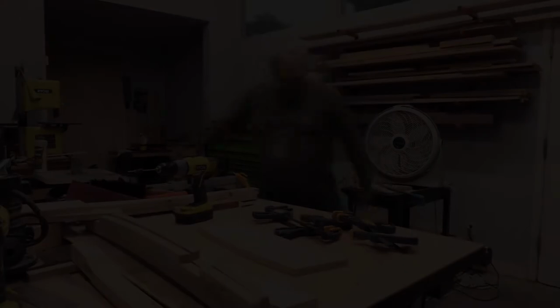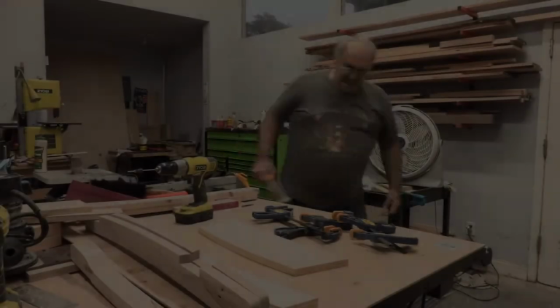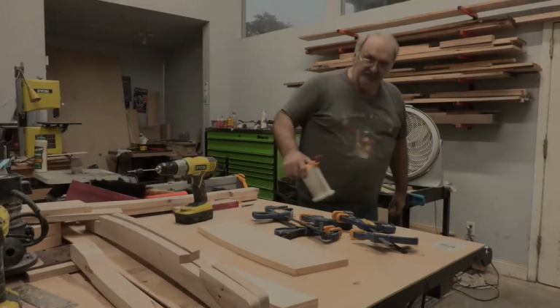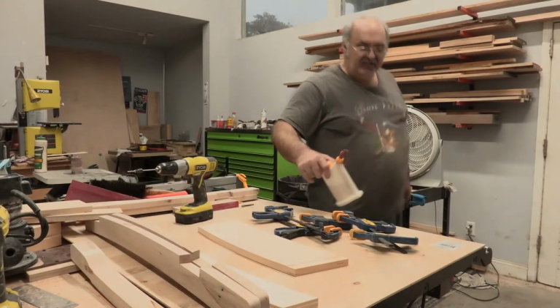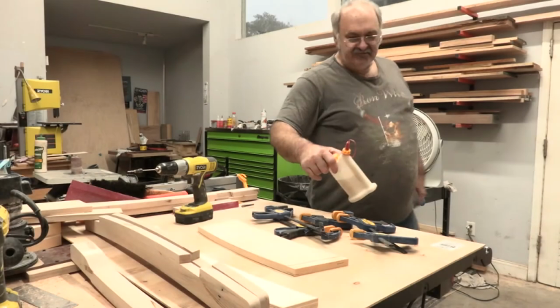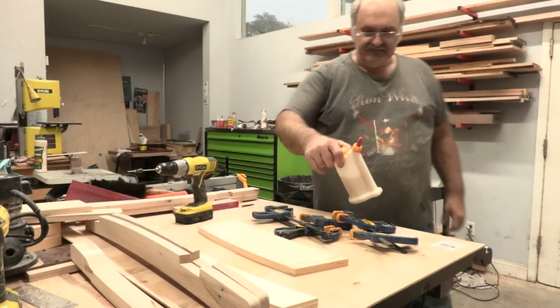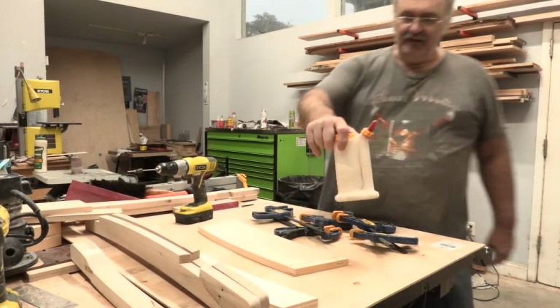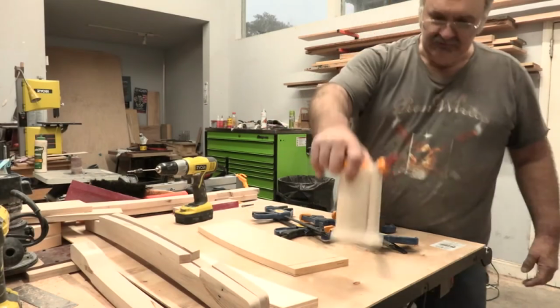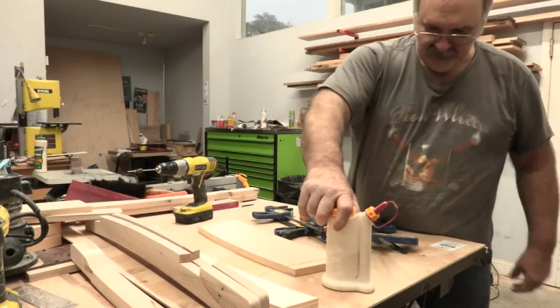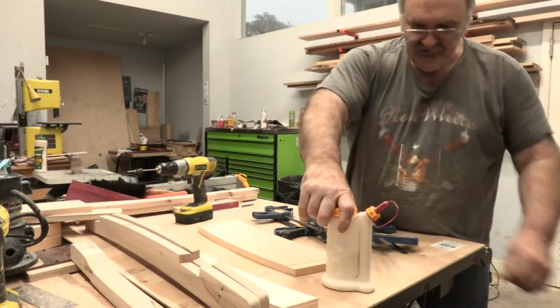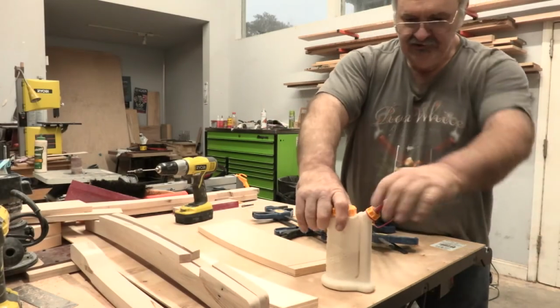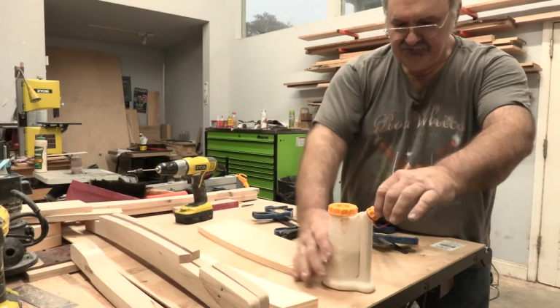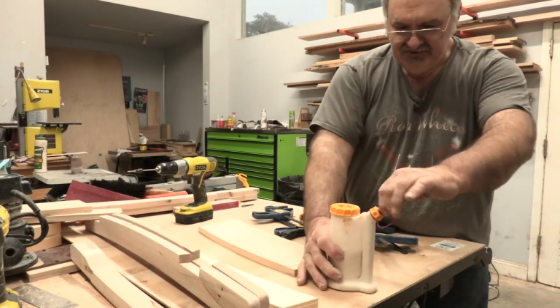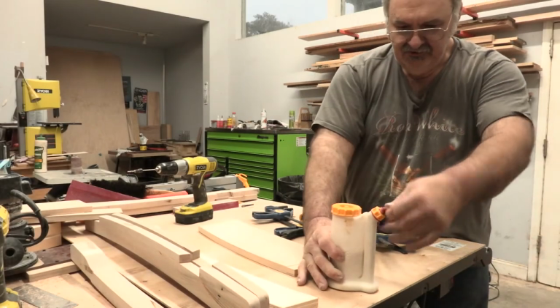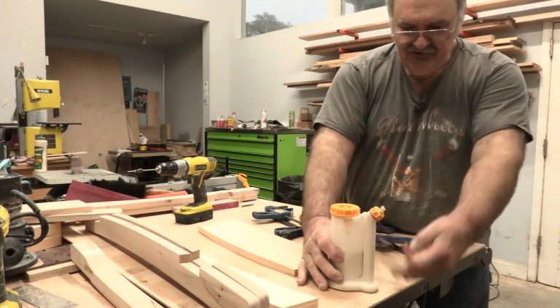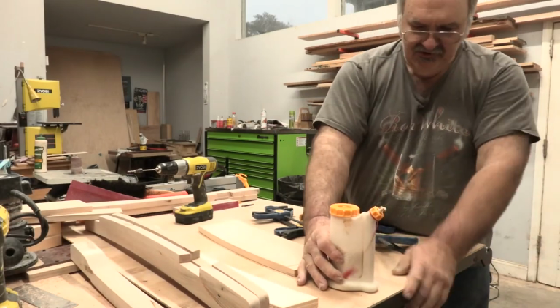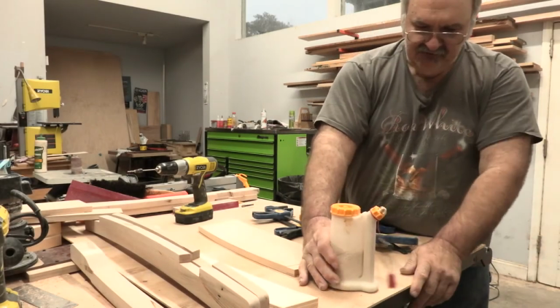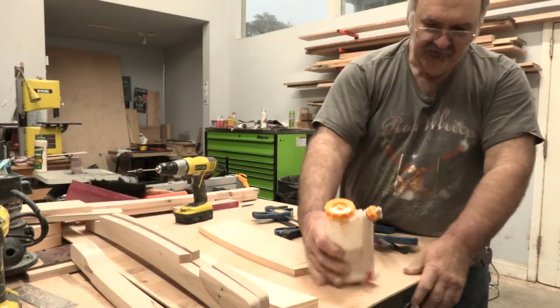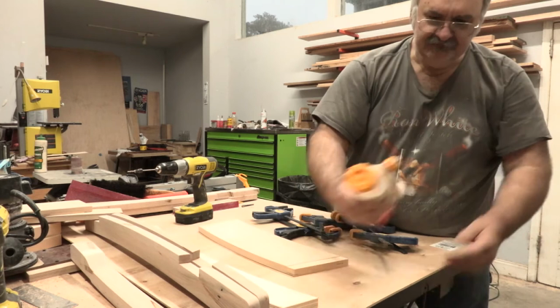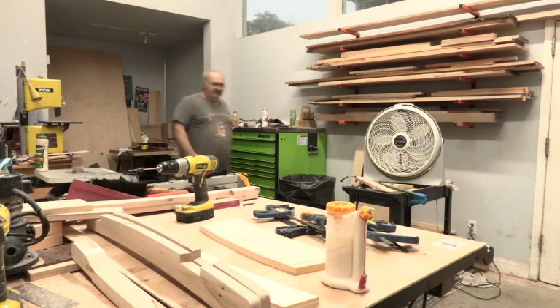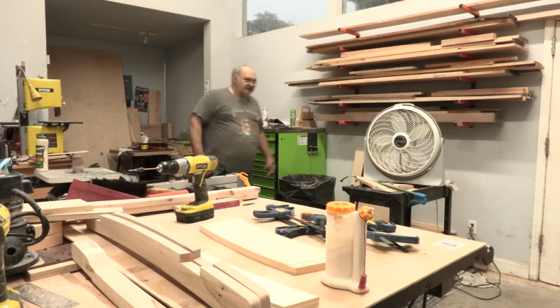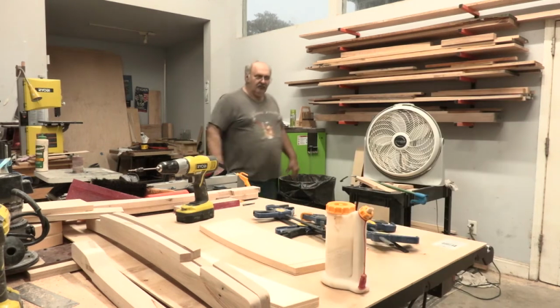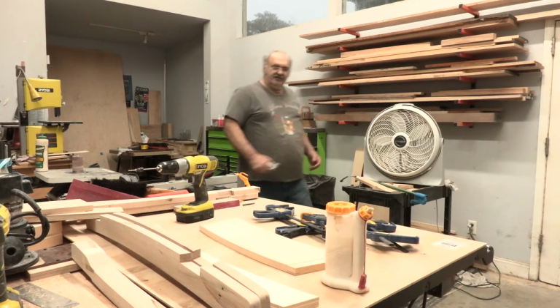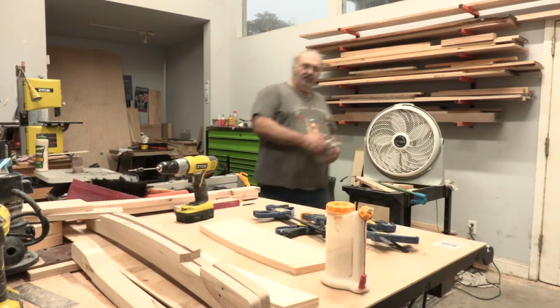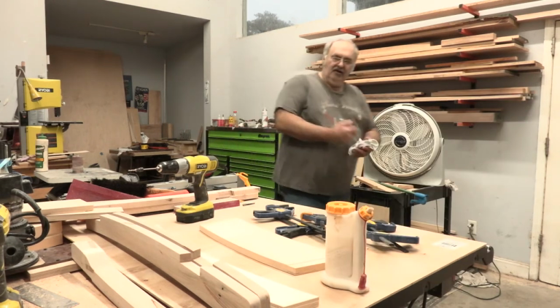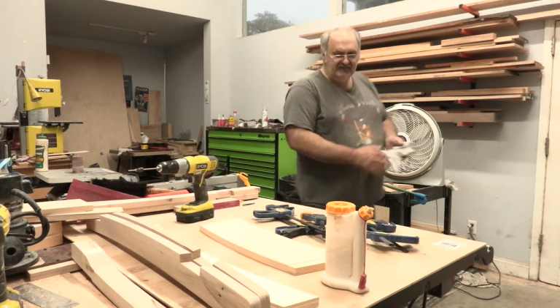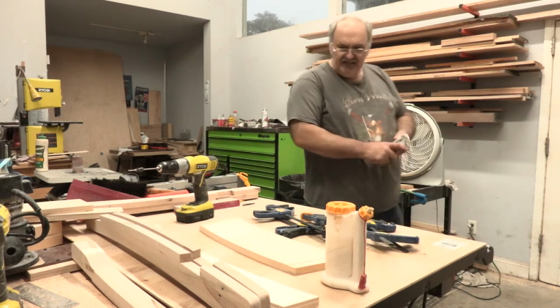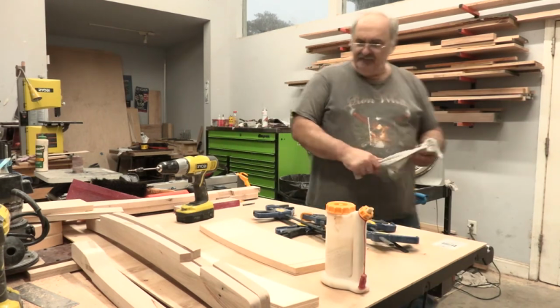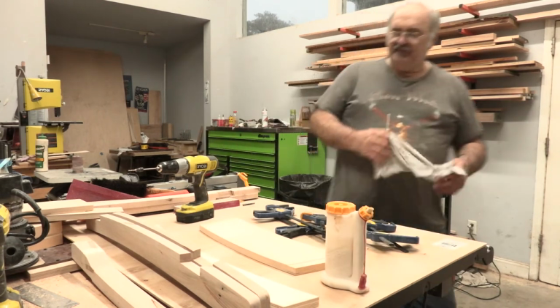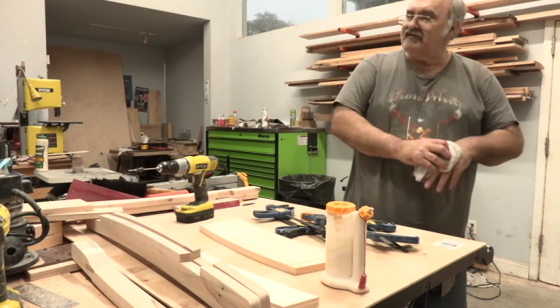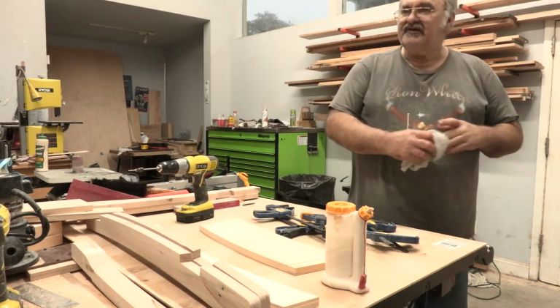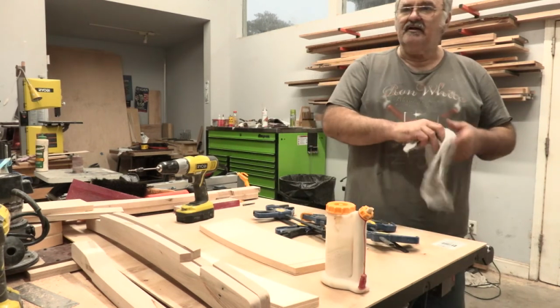This is the newest, latest, greatest glue bottle. You squeeze it here and it comes out of there. If you get glue on wood and don't wipe it off, it's just like putting paint on it — it'll seal it up.